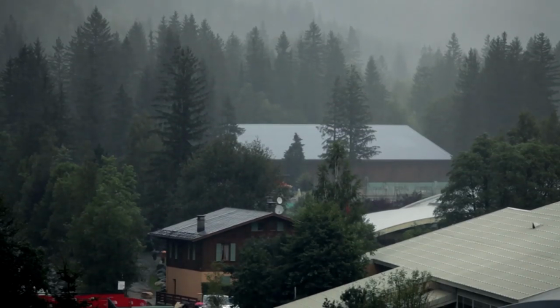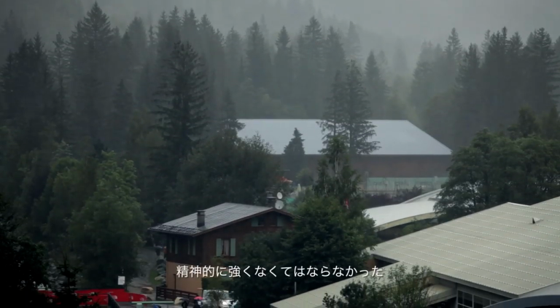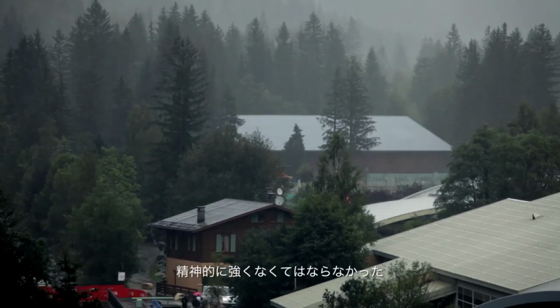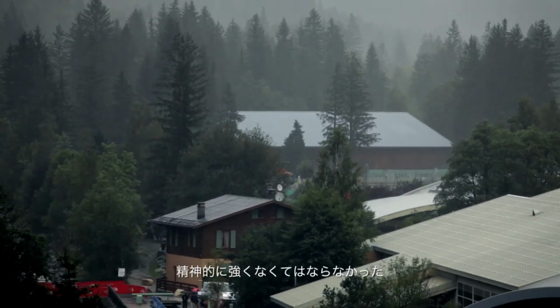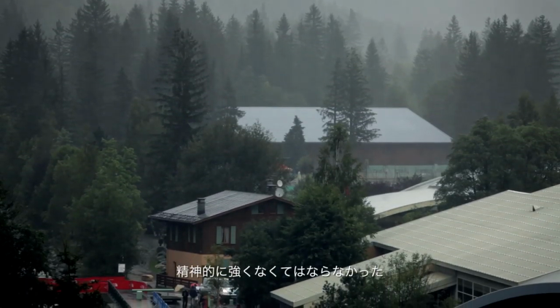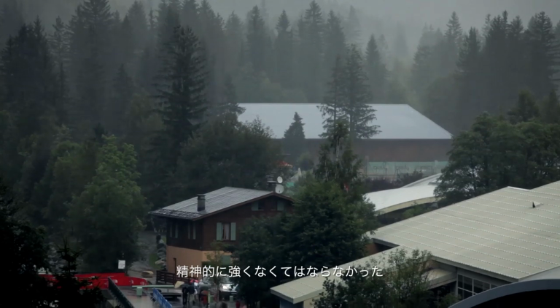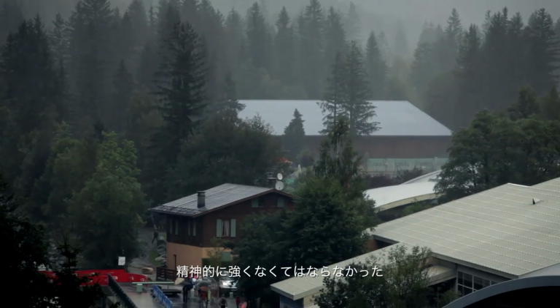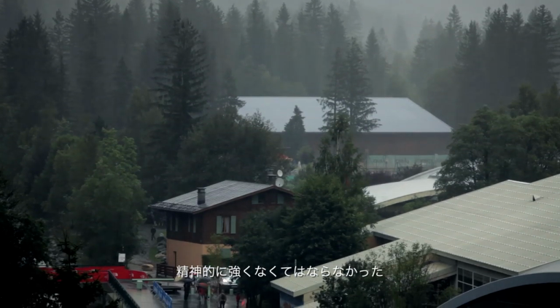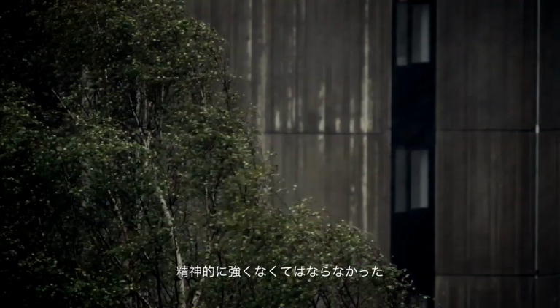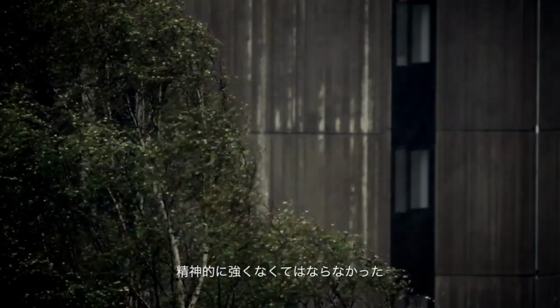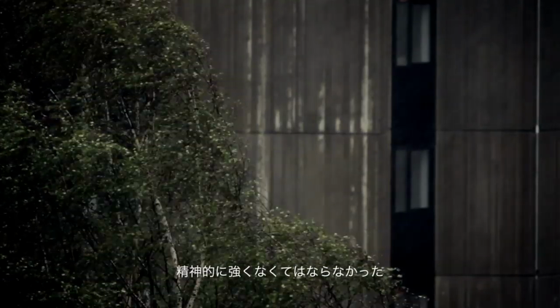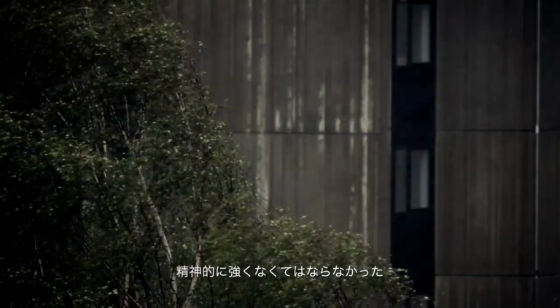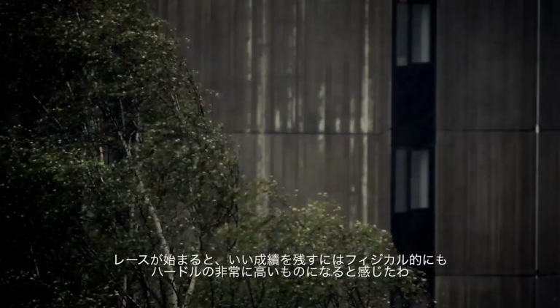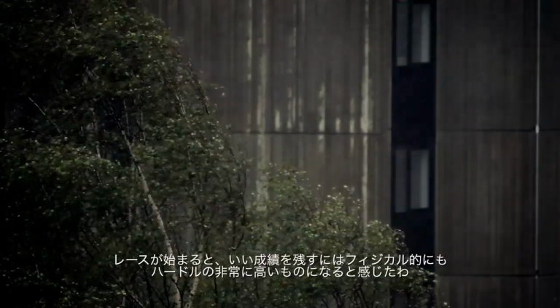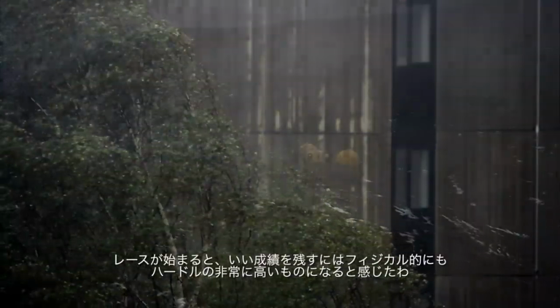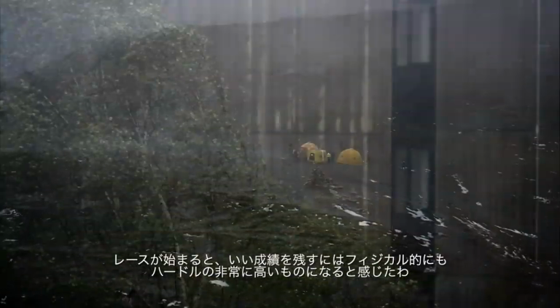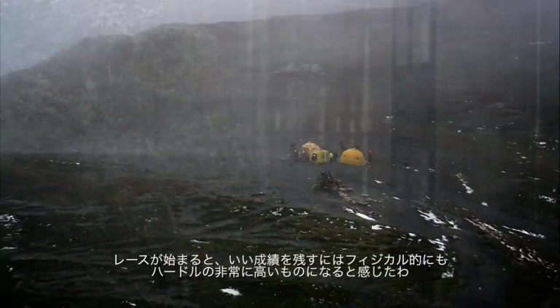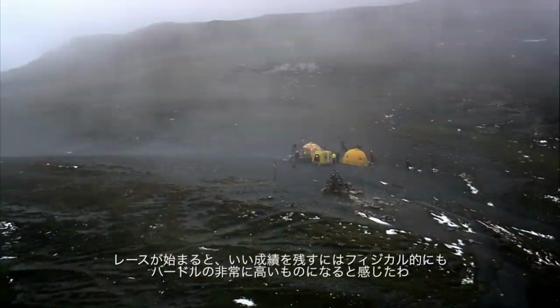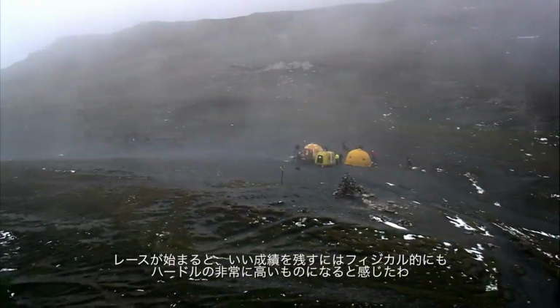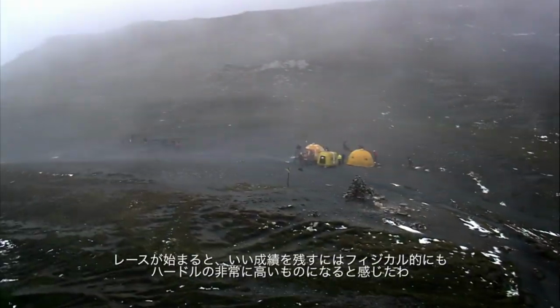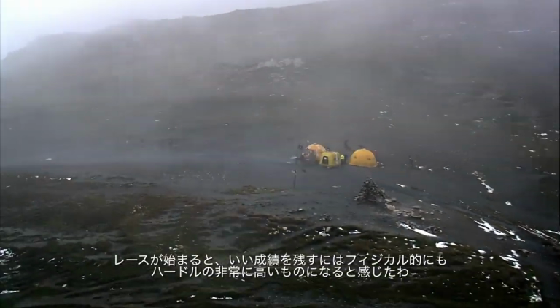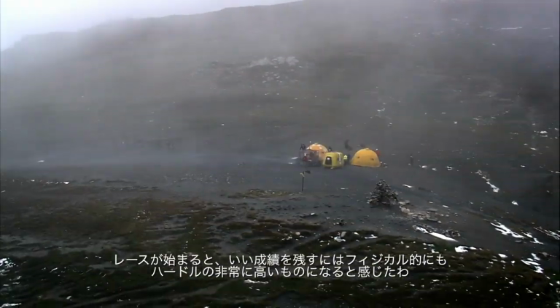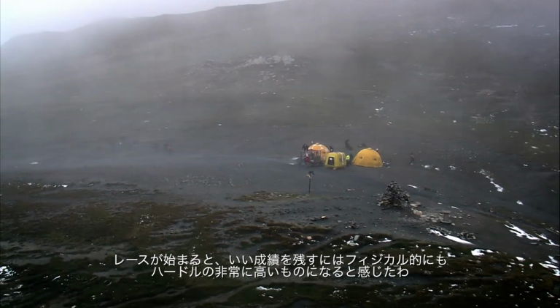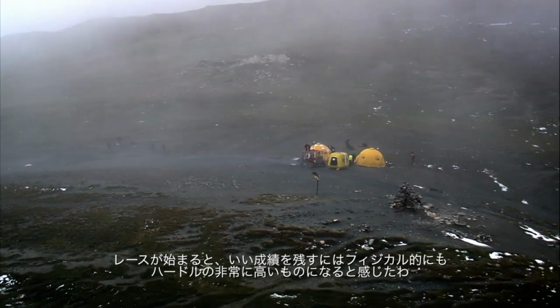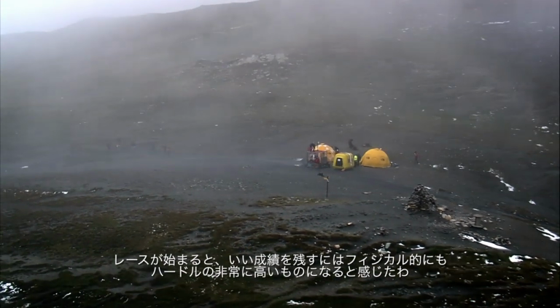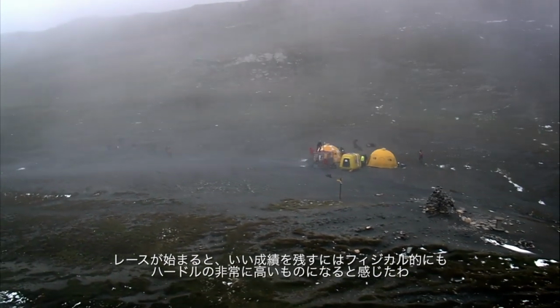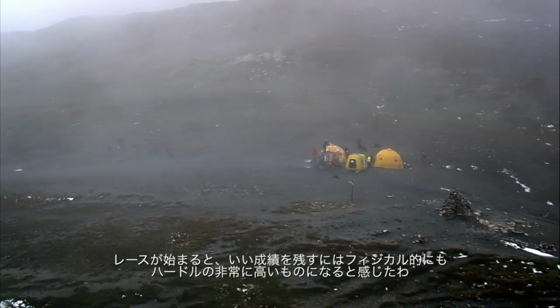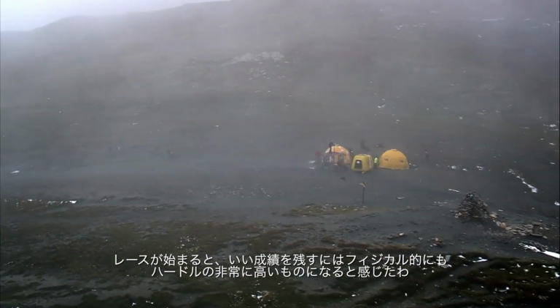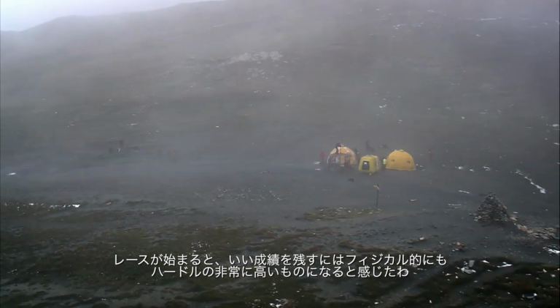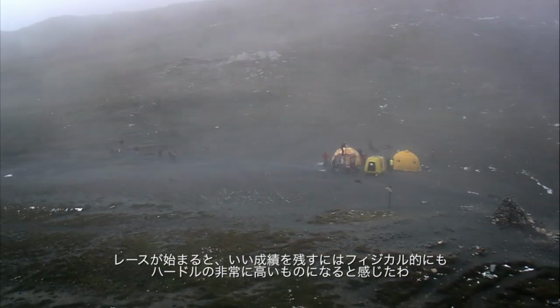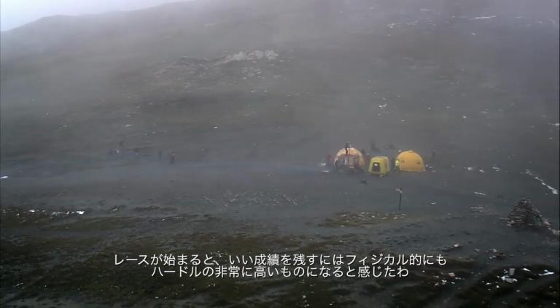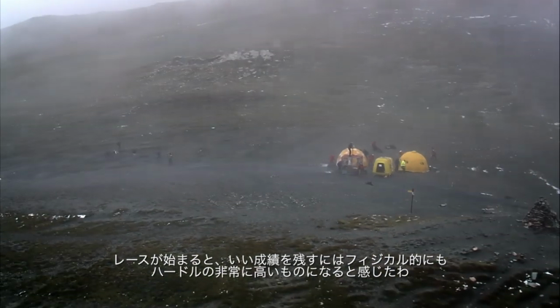It was a mental hurdle to overcome, and over the course of the race, I would discover that it was quite a physical barrier to being able to succeed in that race.